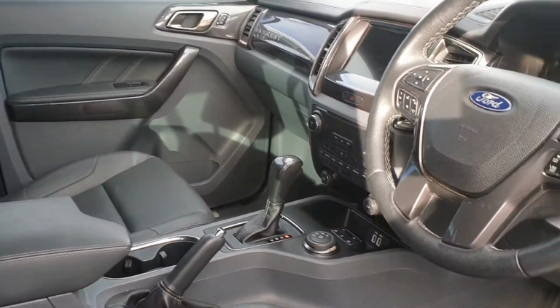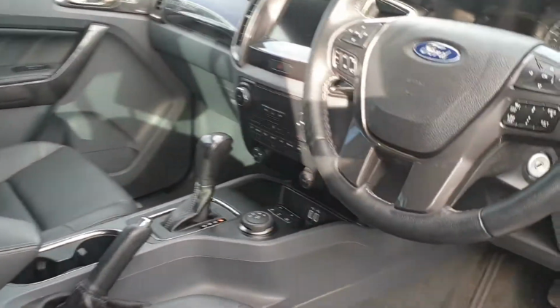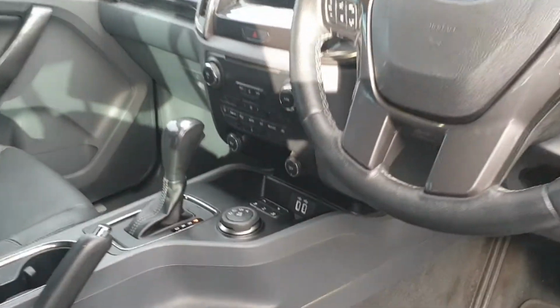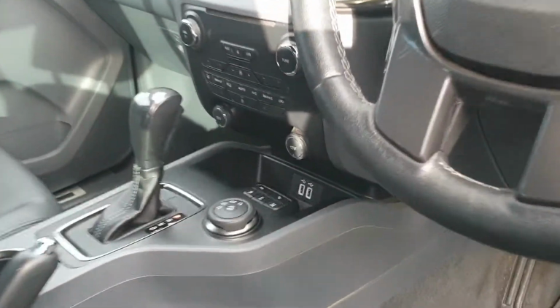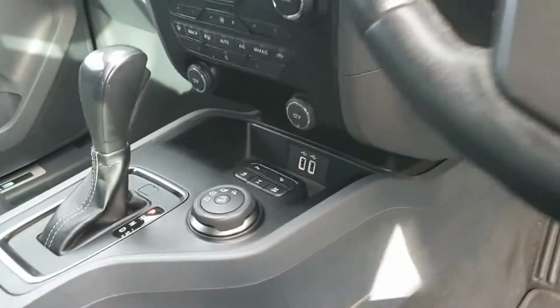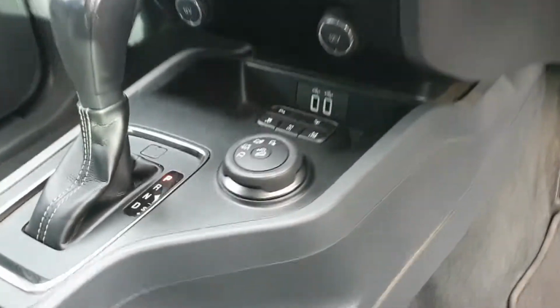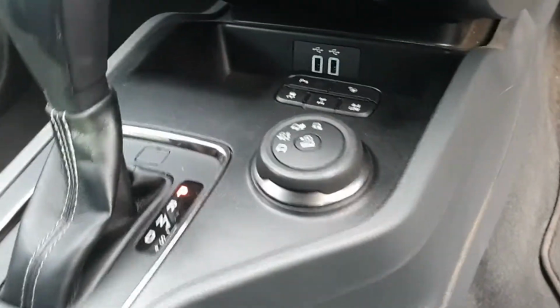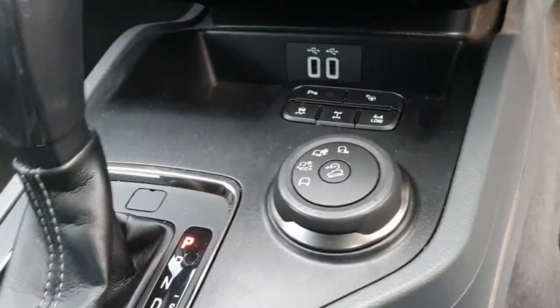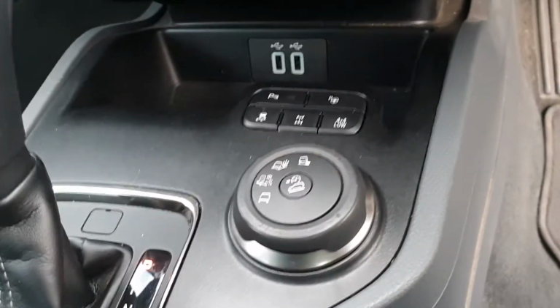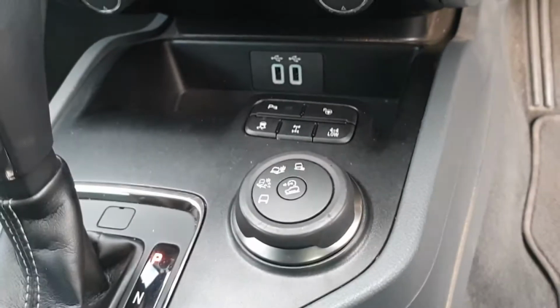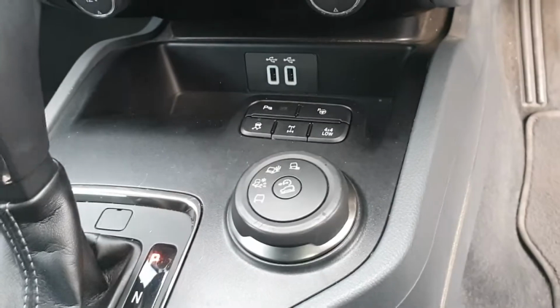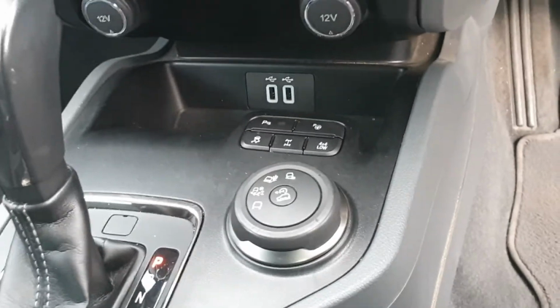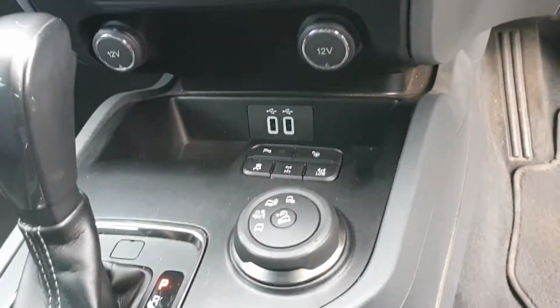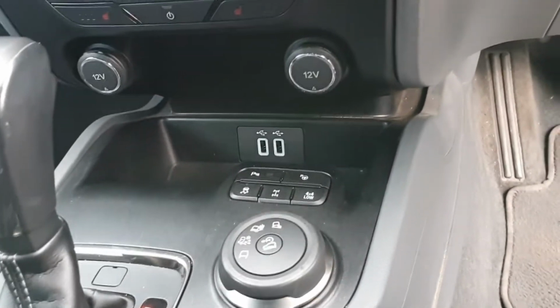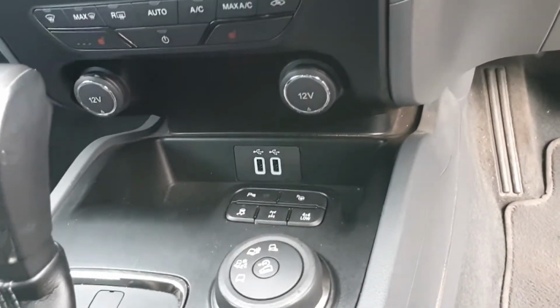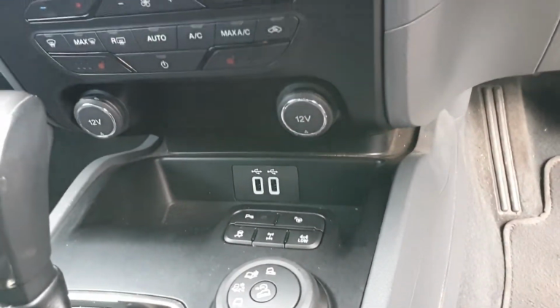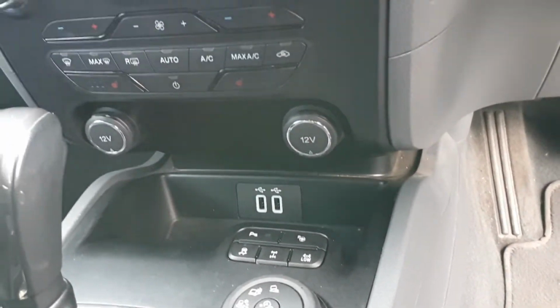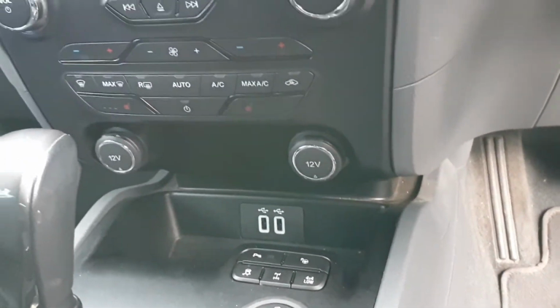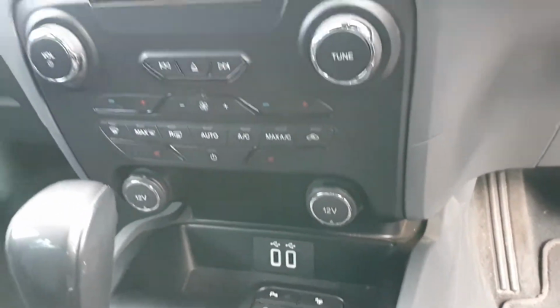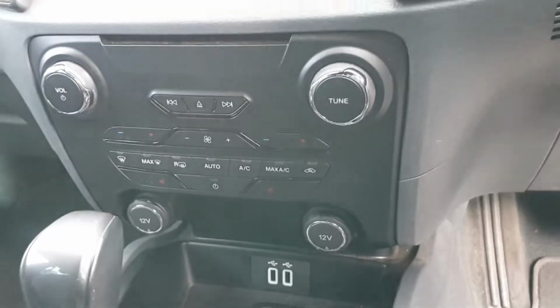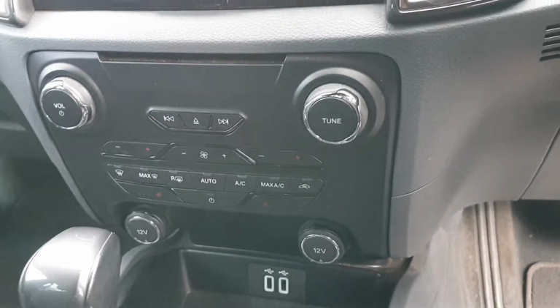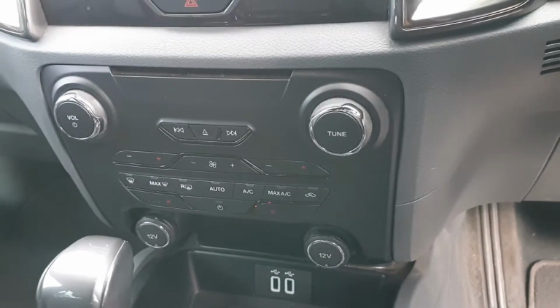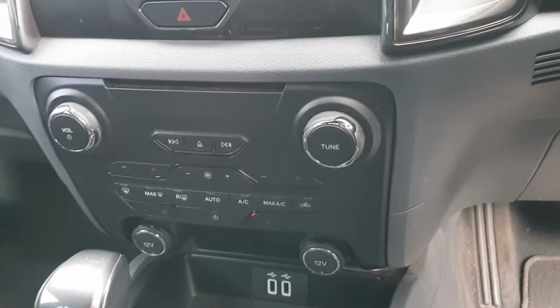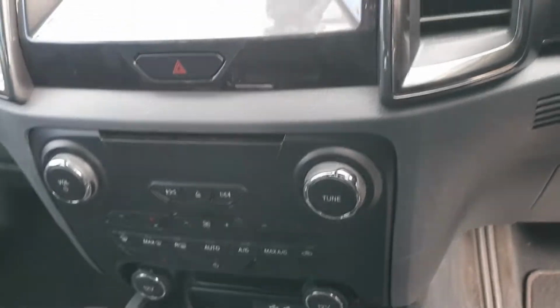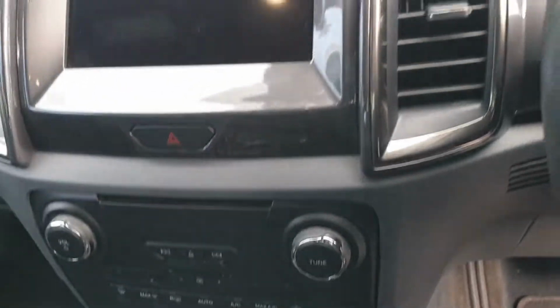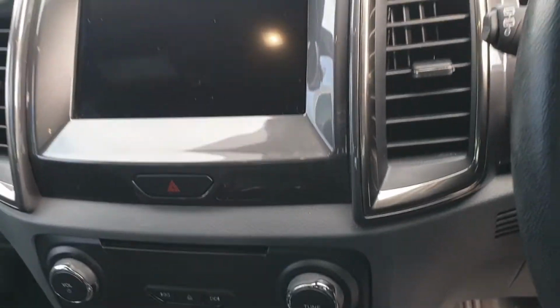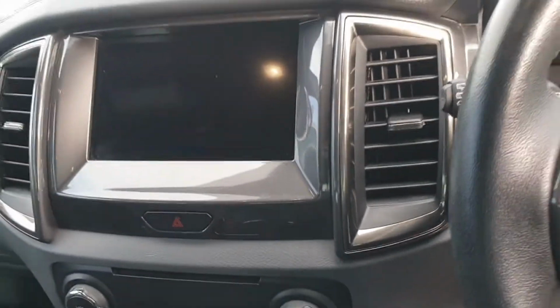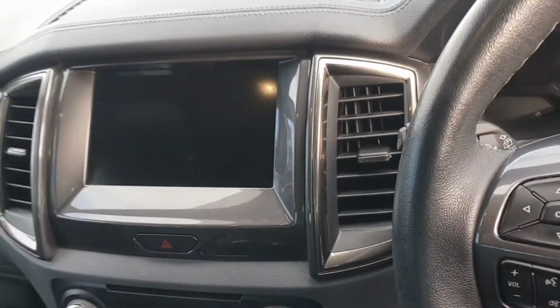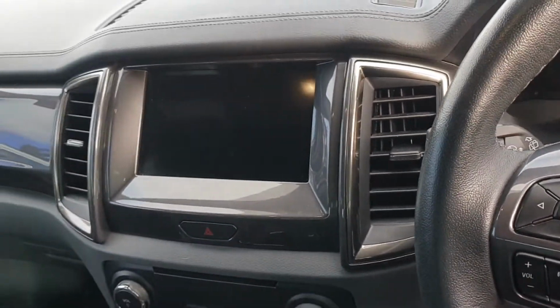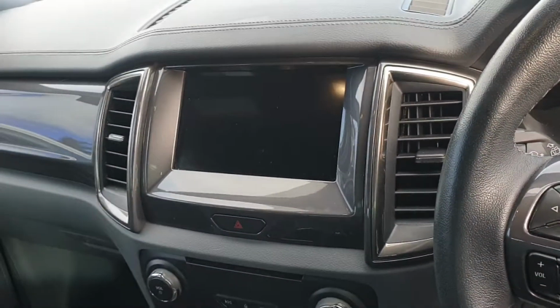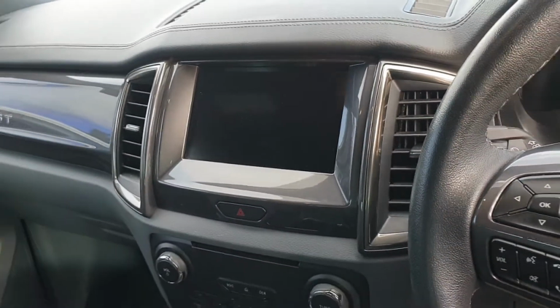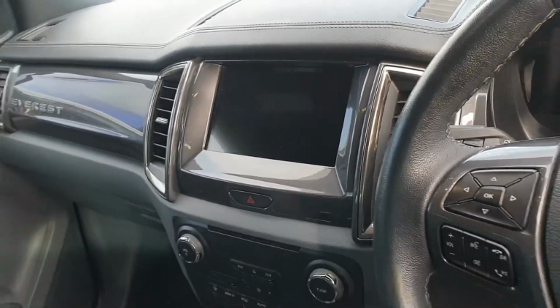It's got all your modes down here for your different terrains. It is a proper four wheel drive as well, so you get low range, dual climate control, and a nice big screen. Sat nav and reverse camera are built in.